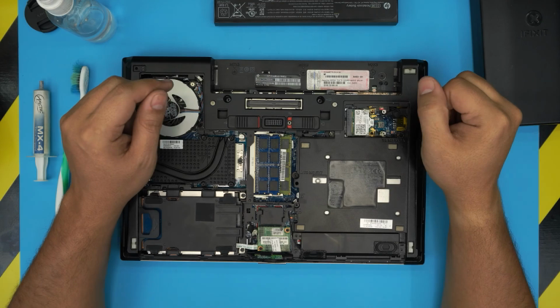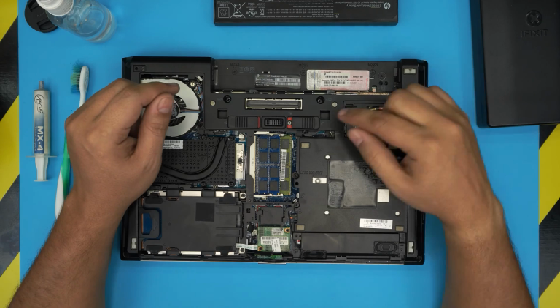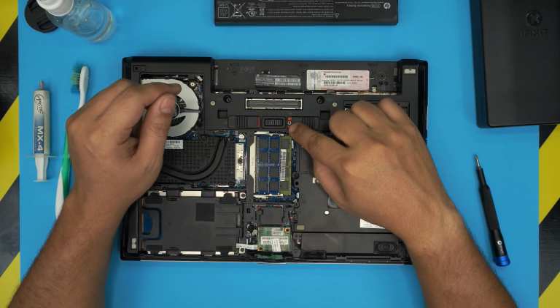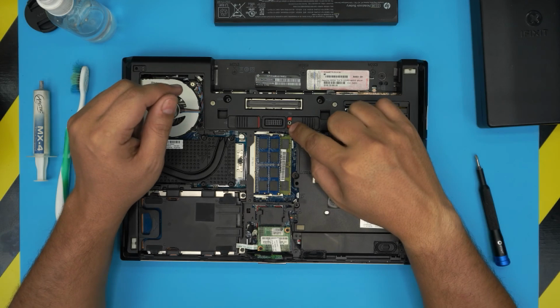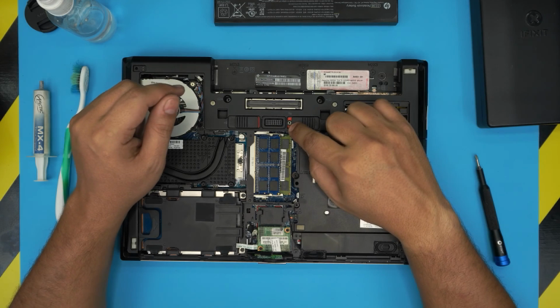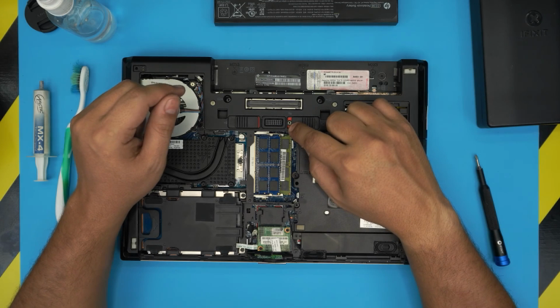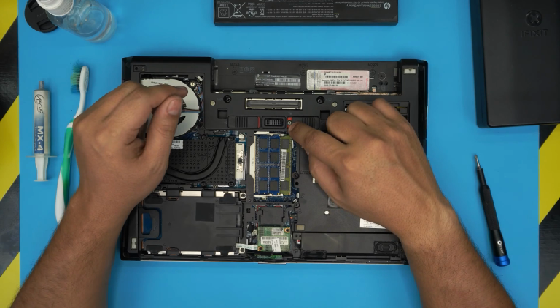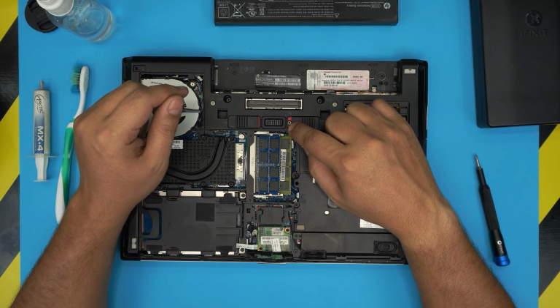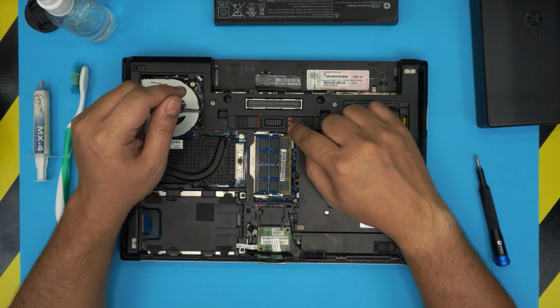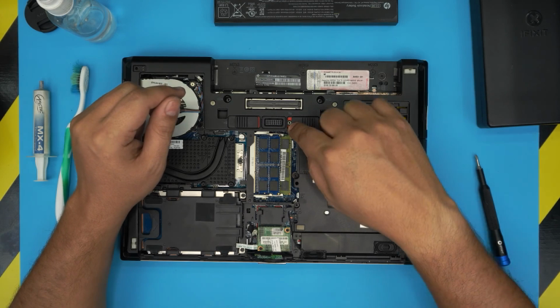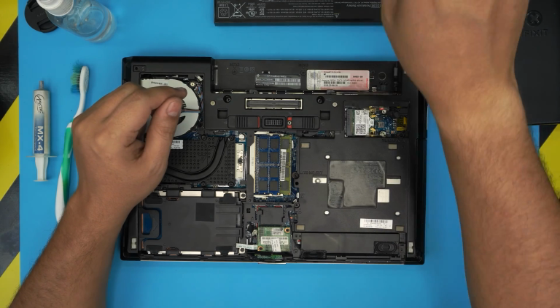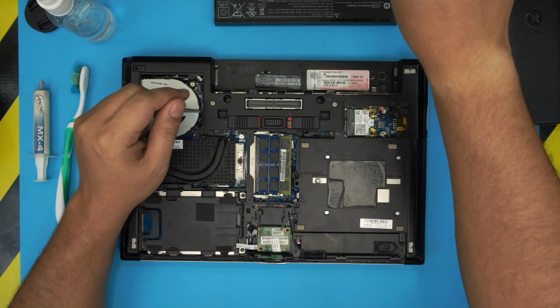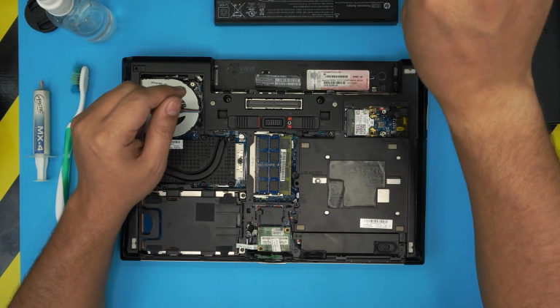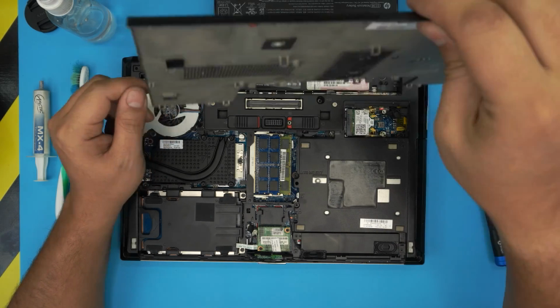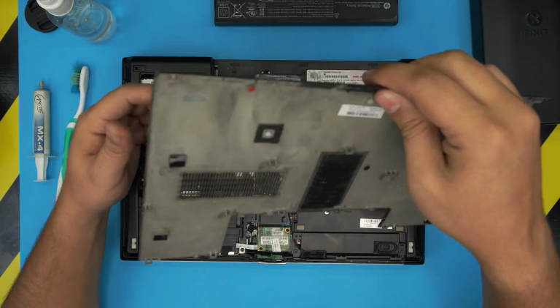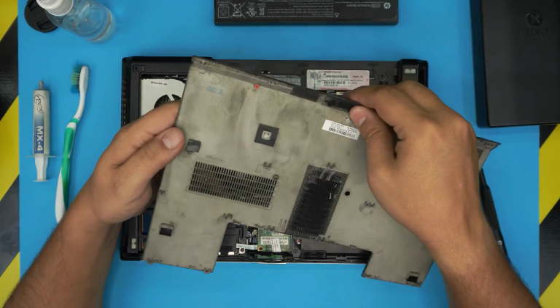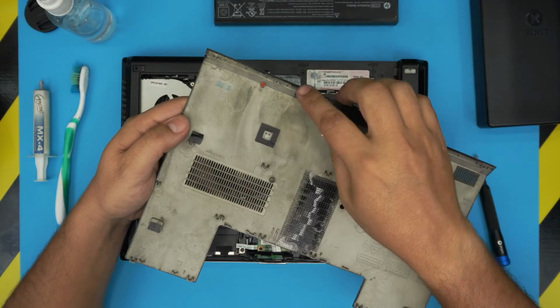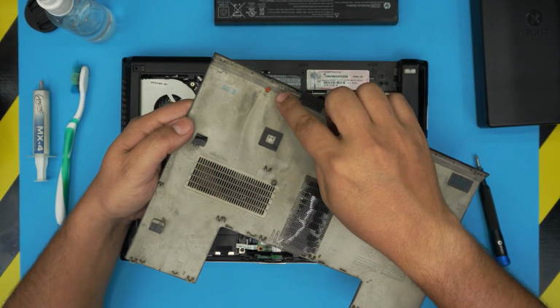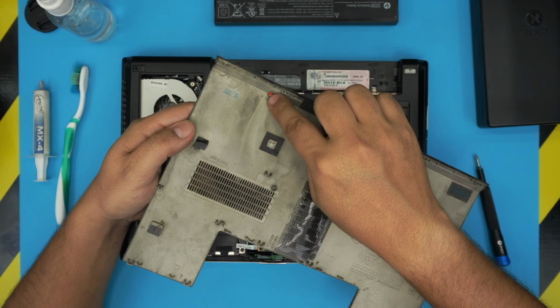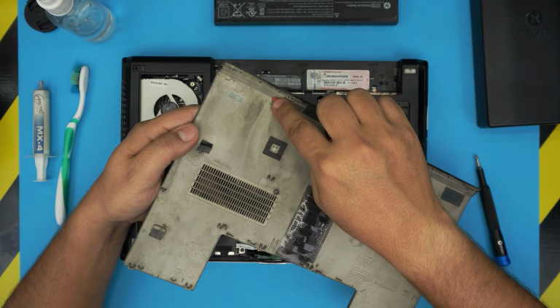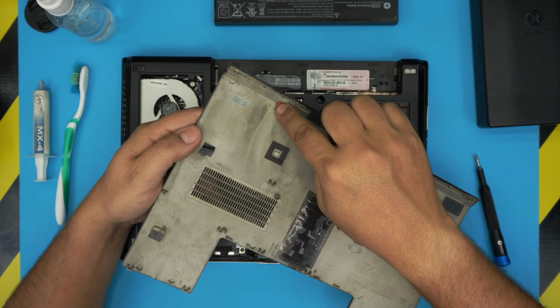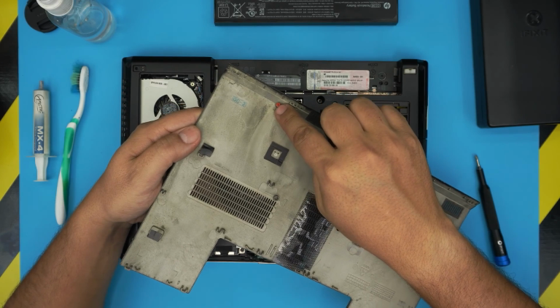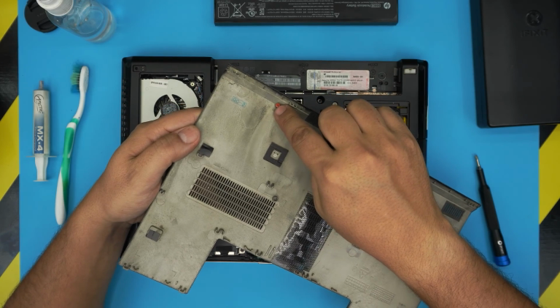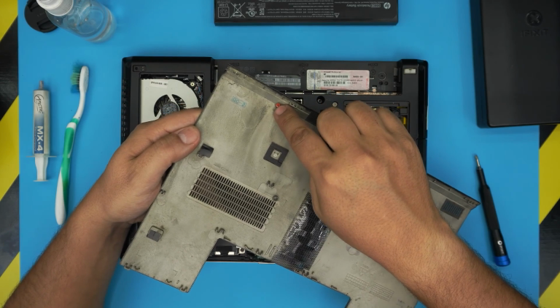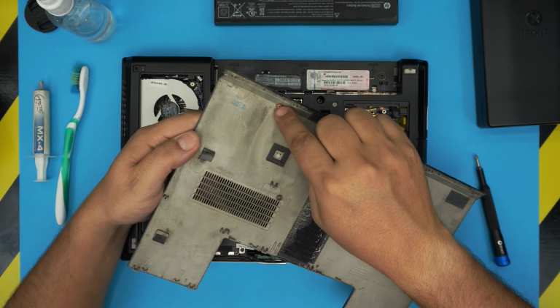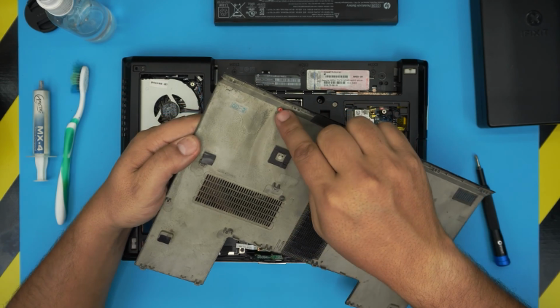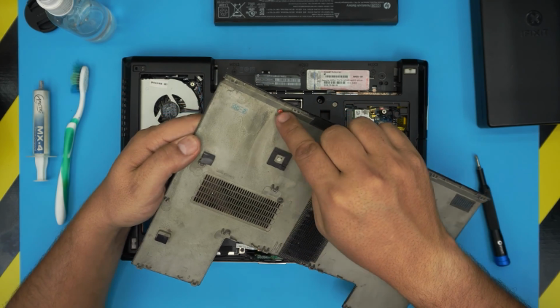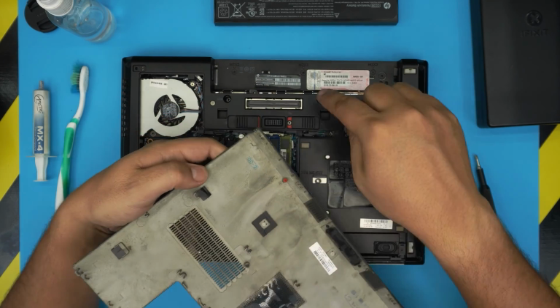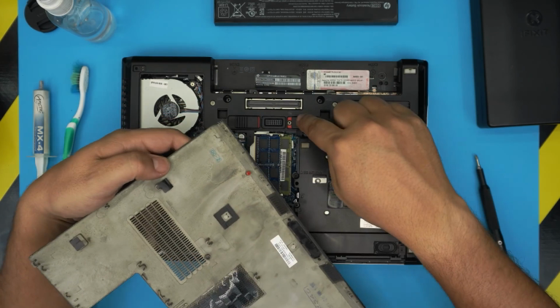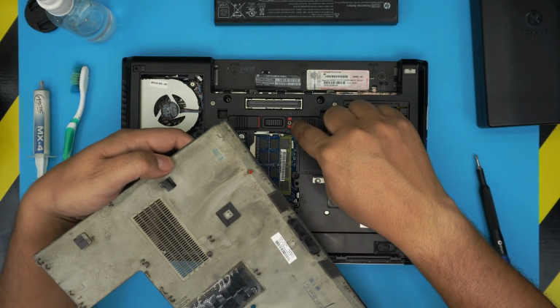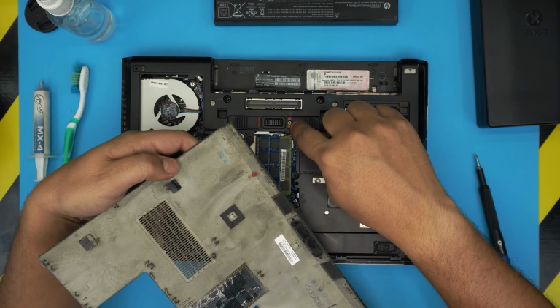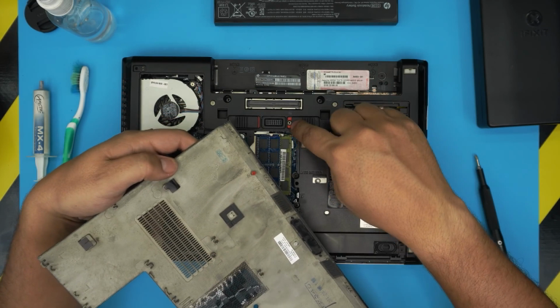If you want the screw for the cover lock, they actually provide it to you — it's right on the bottom cover, so you can unscrew it from there and put it in the lock.